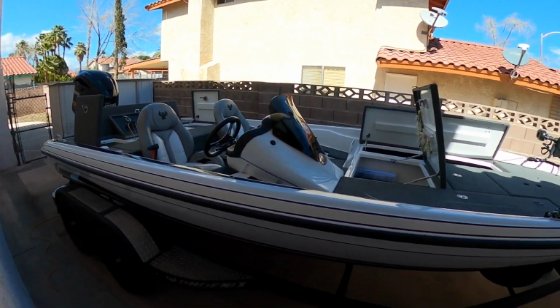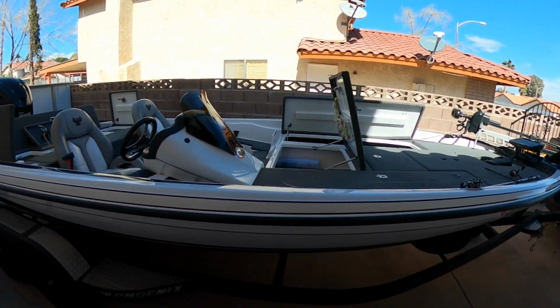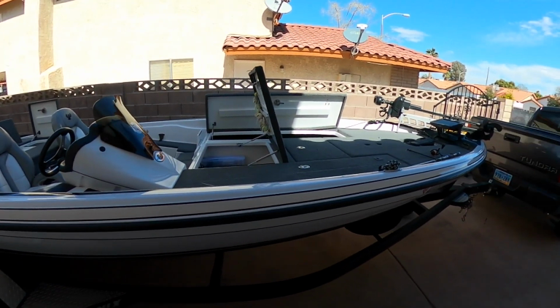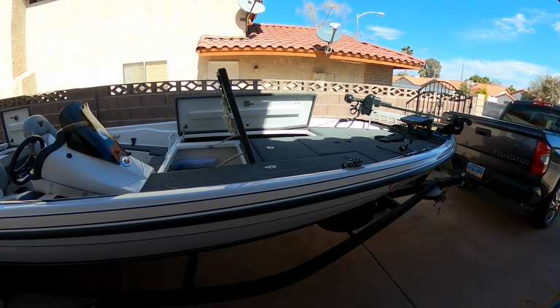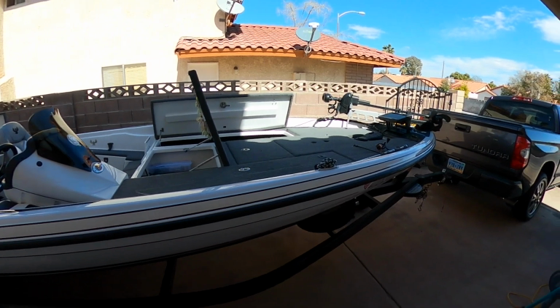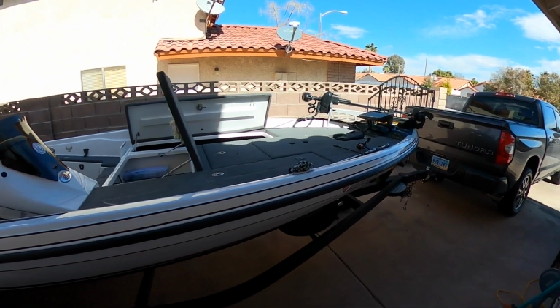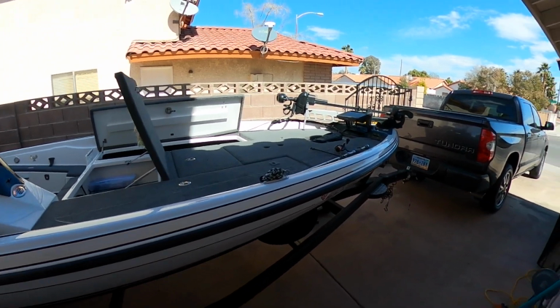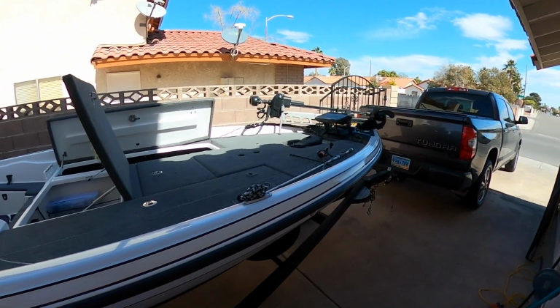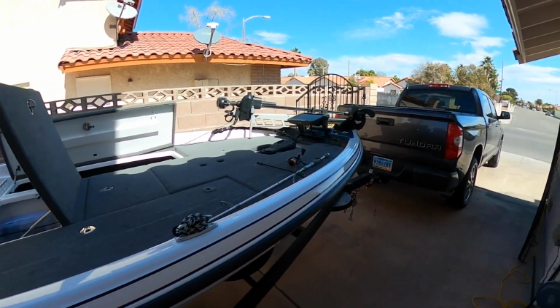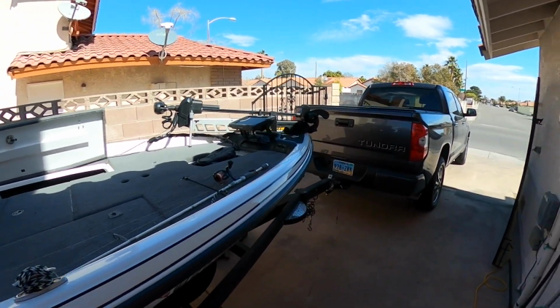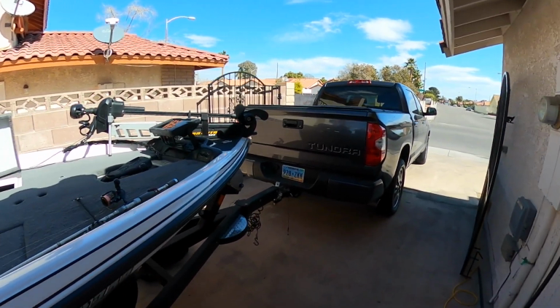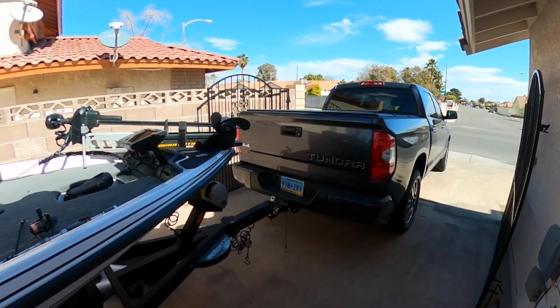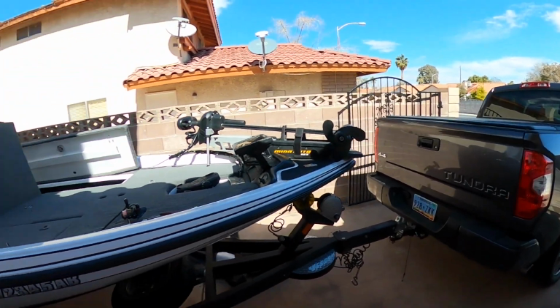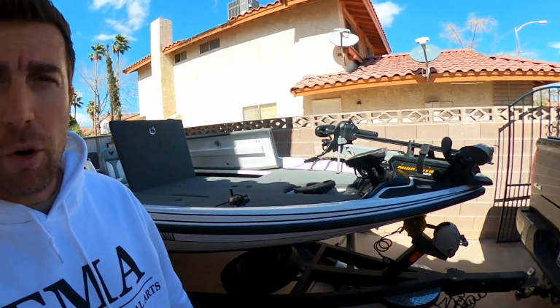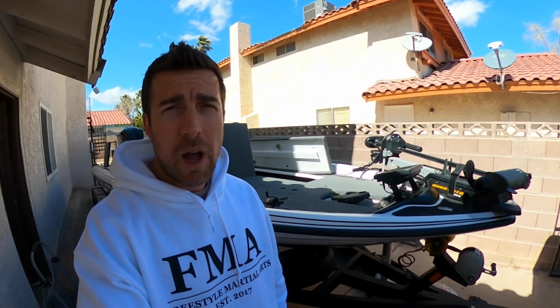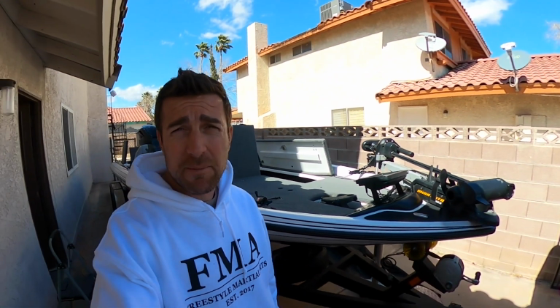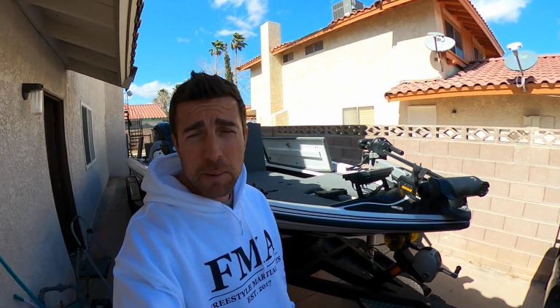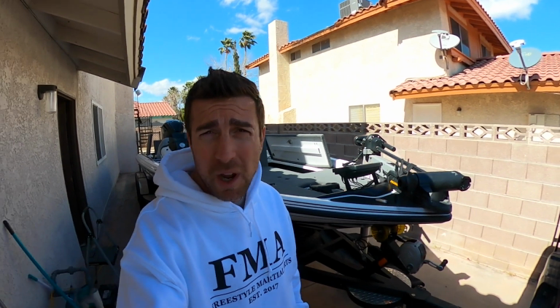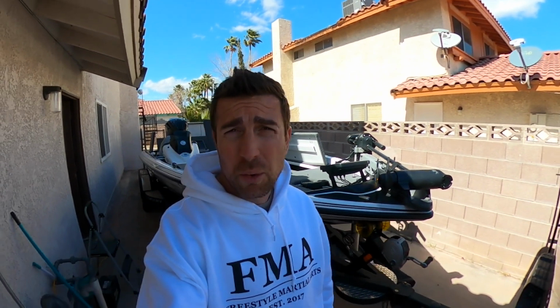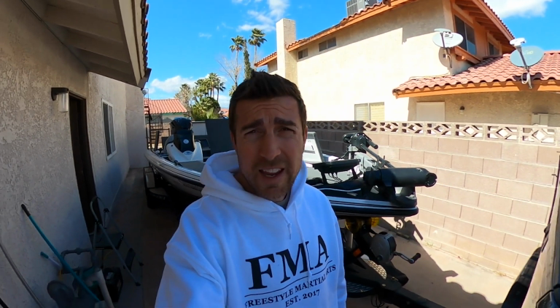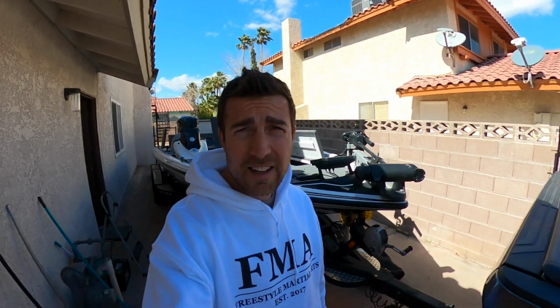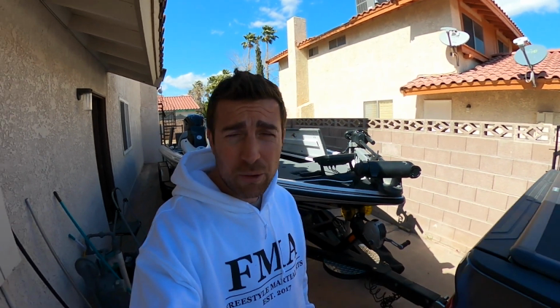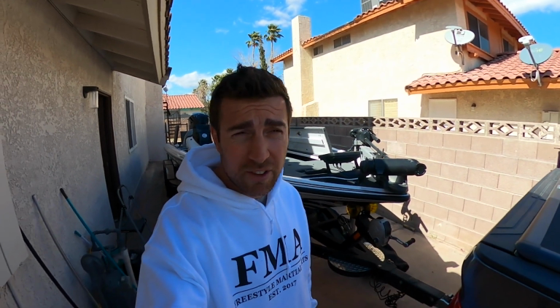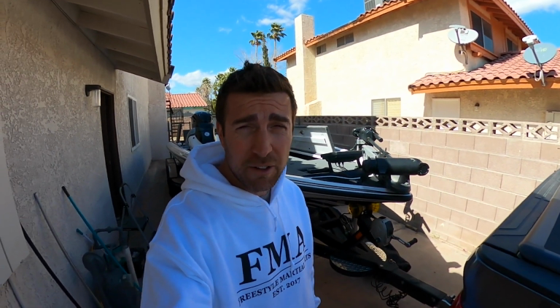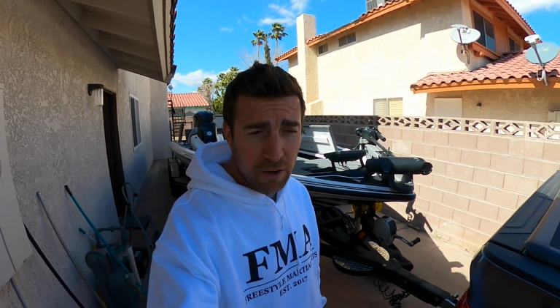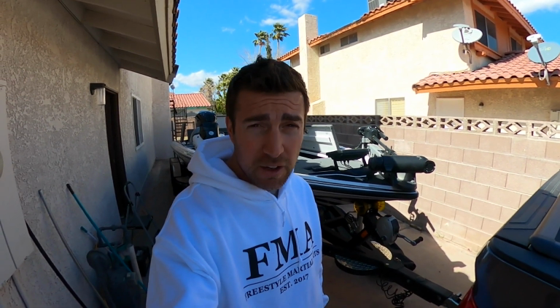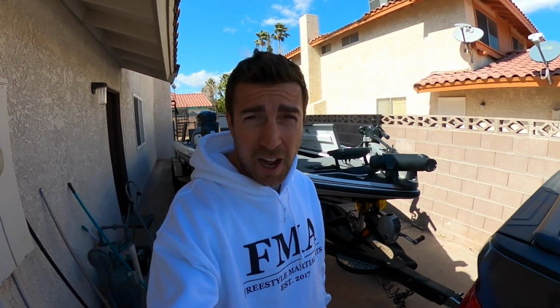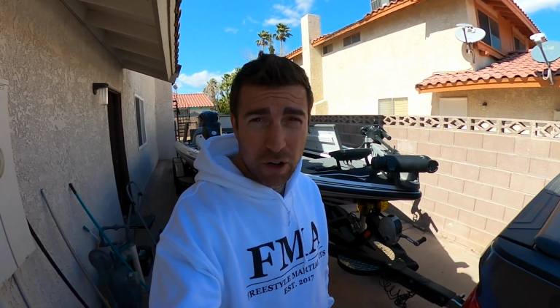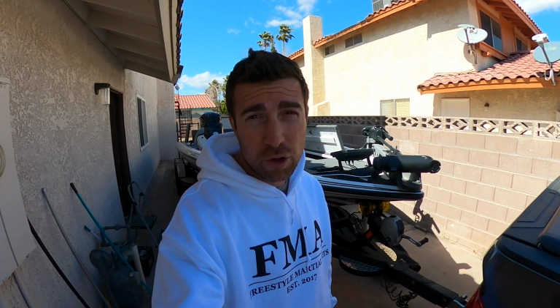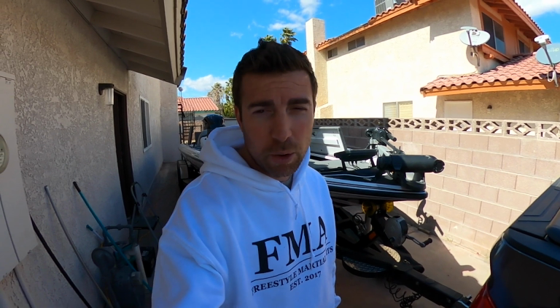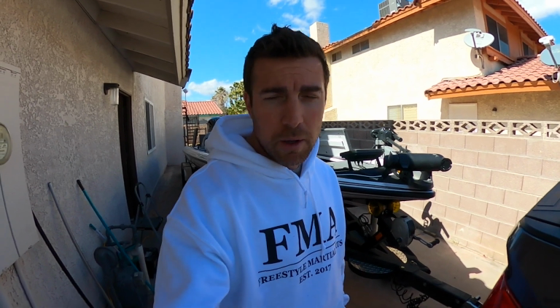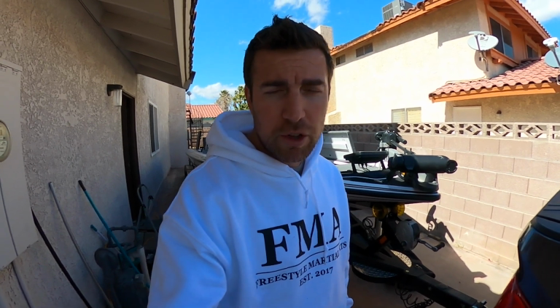Congrats to Mike — also white, by the way. He just had his baby girl, and I have my baby boy on the way any day now. Since I can't really get out and fish, I figured I'd show you the boat.